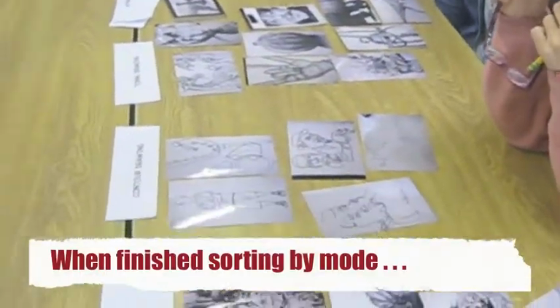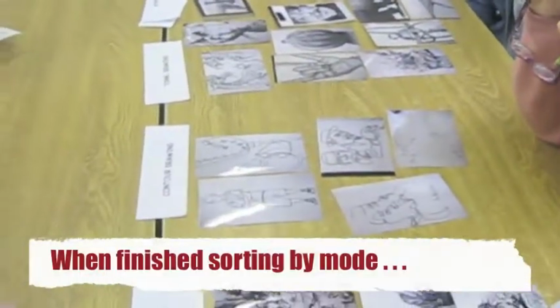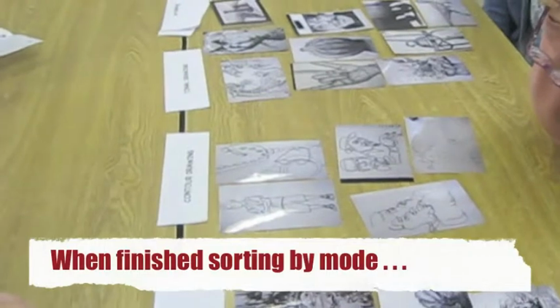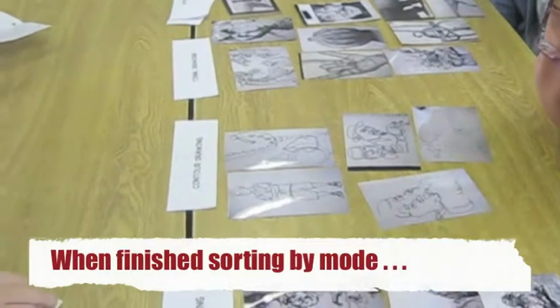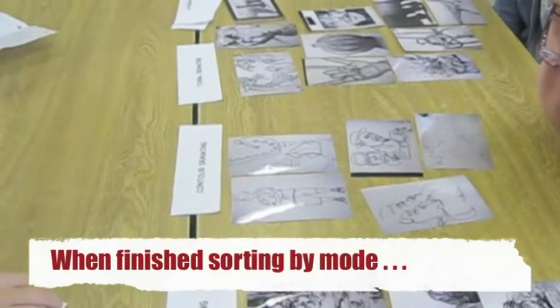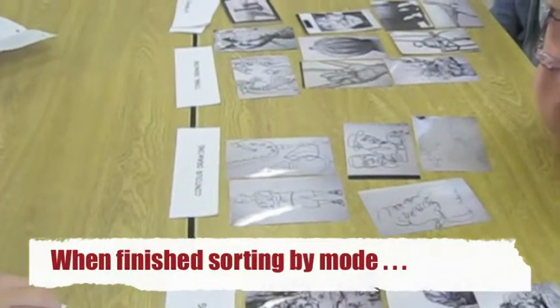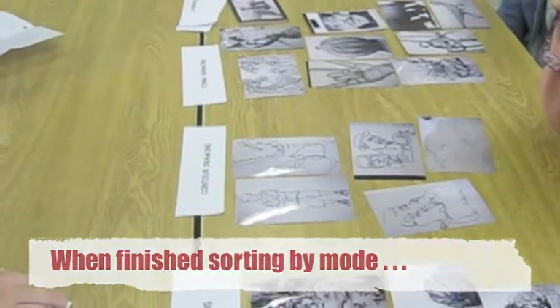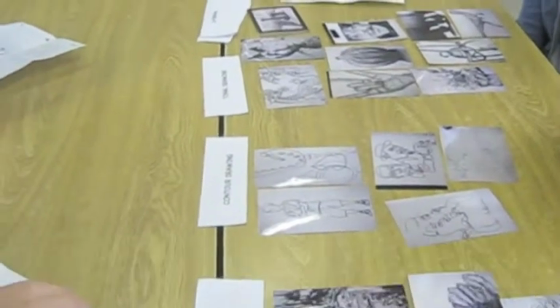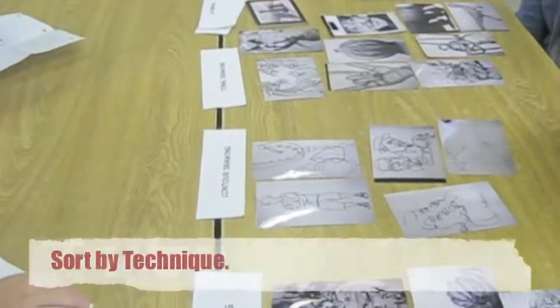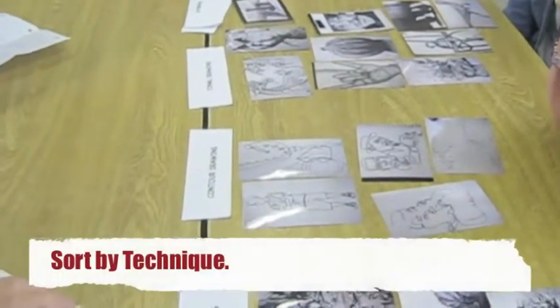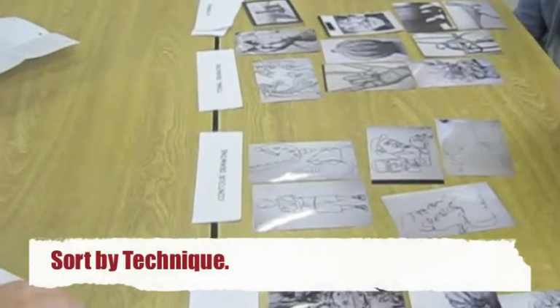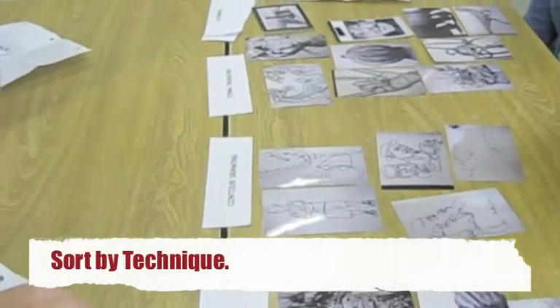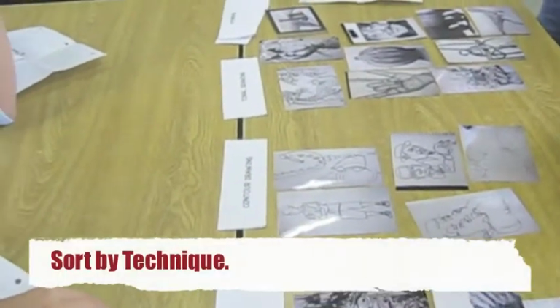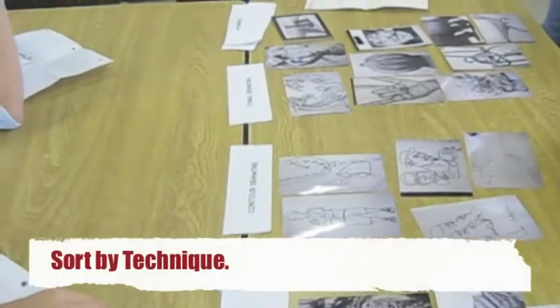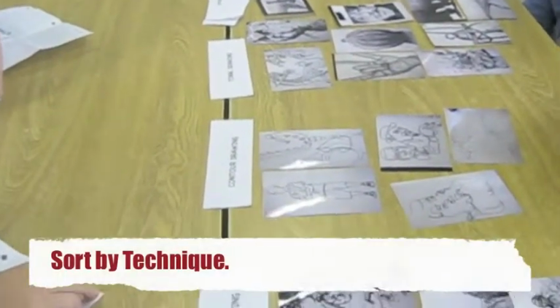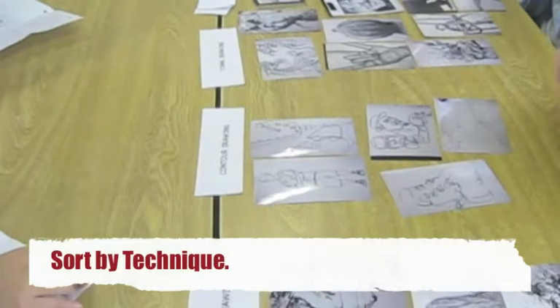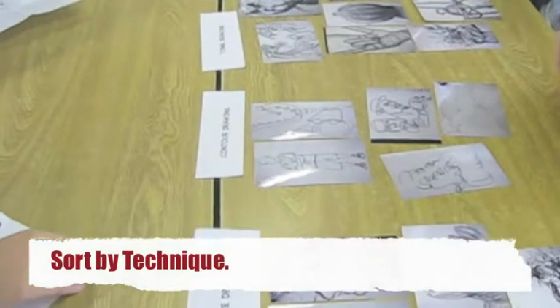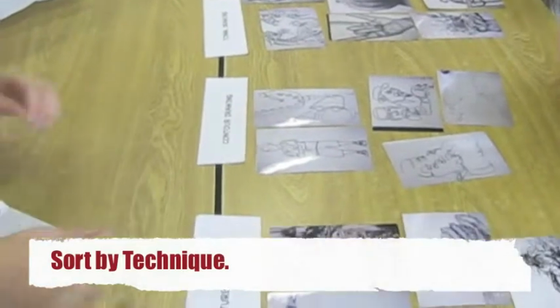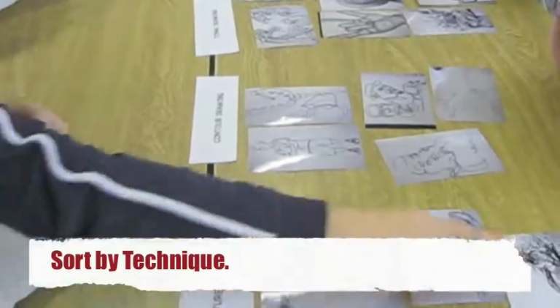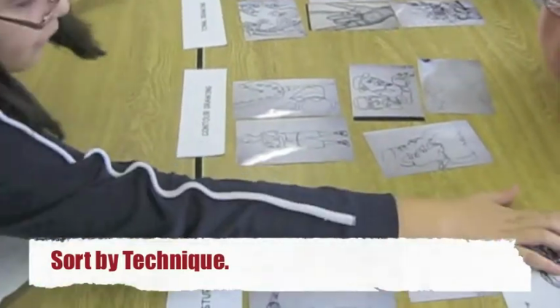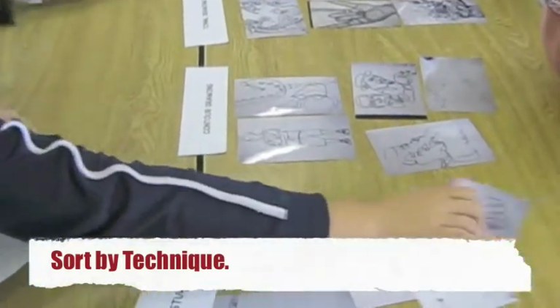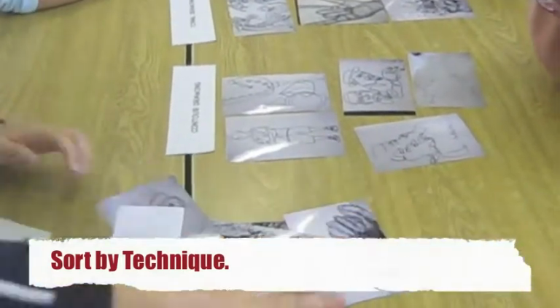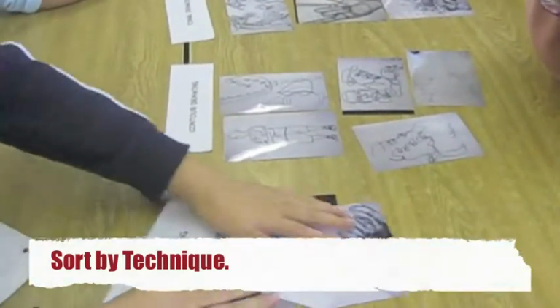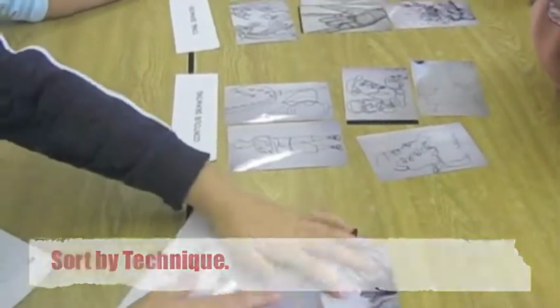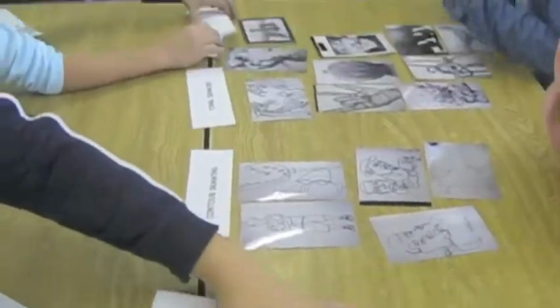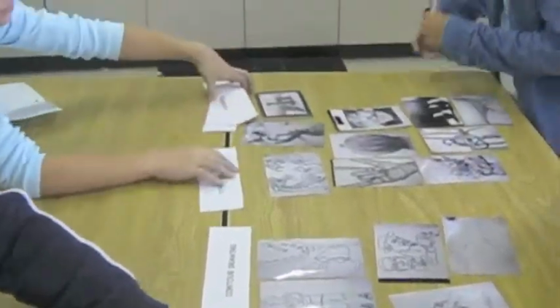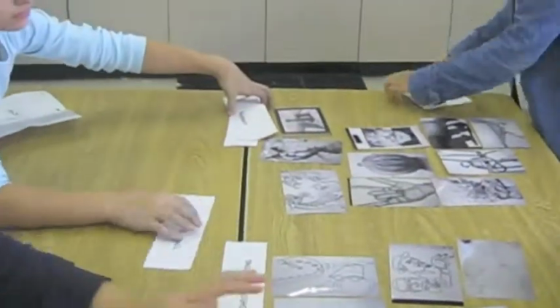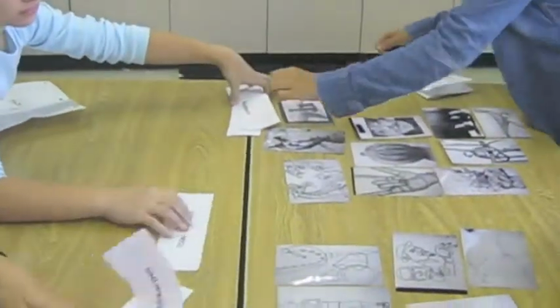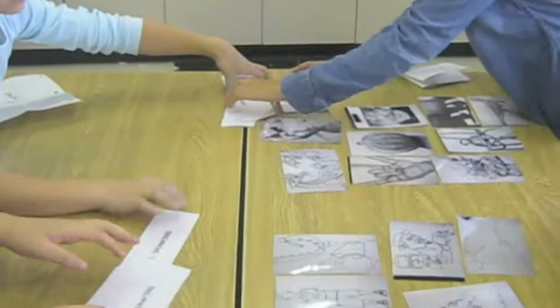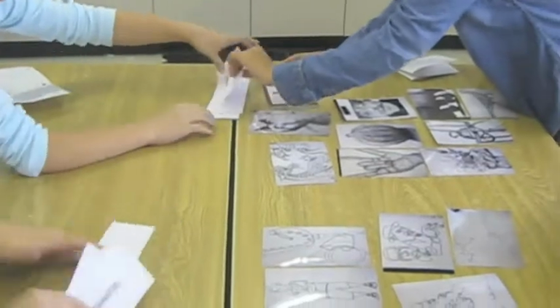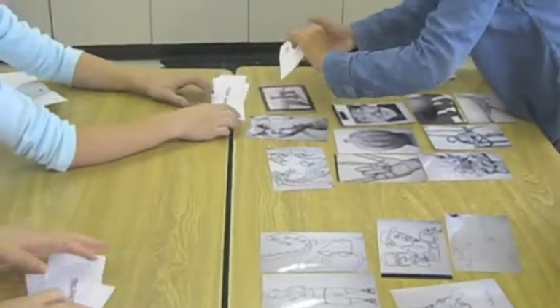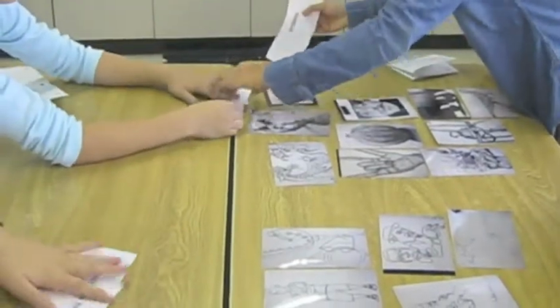Now, take just the tonal drawings and pull out the five techniques to show value. Put all of those underneath one of those categories.